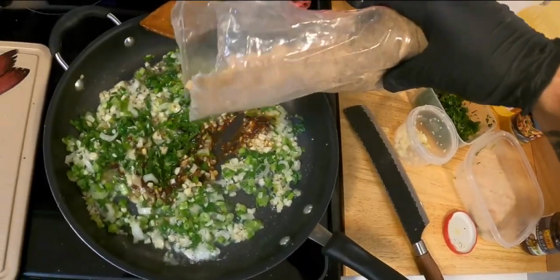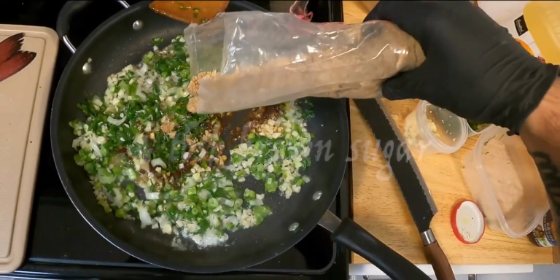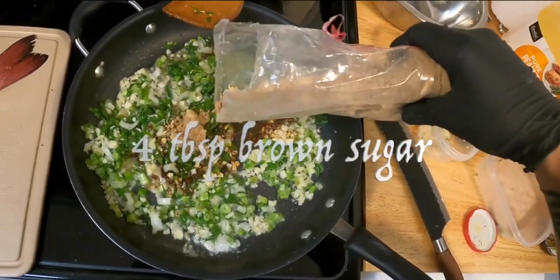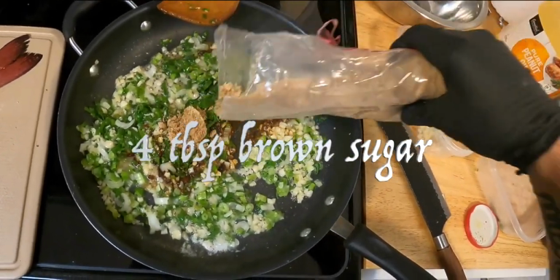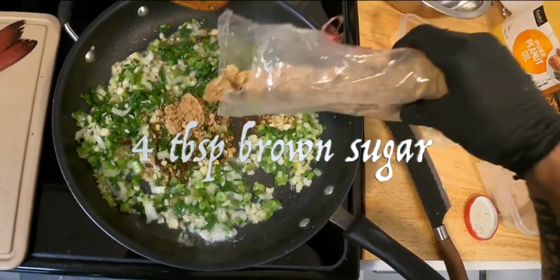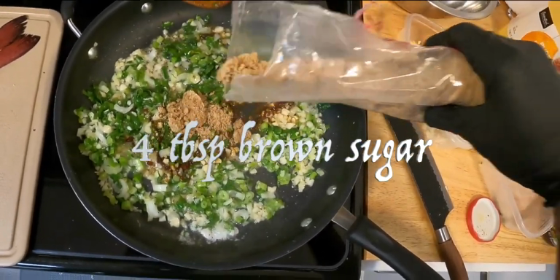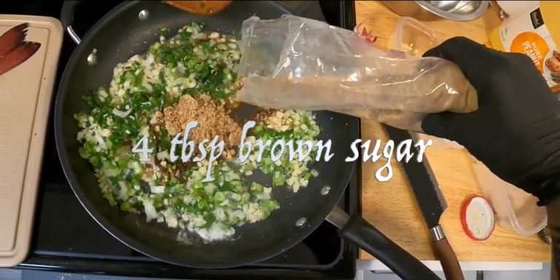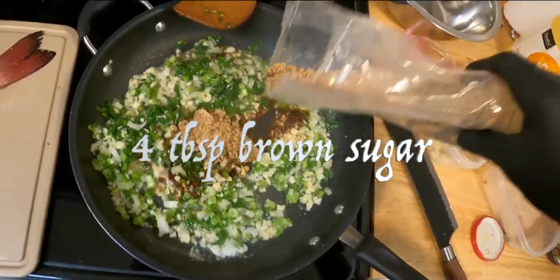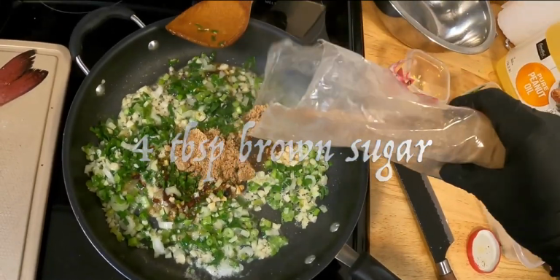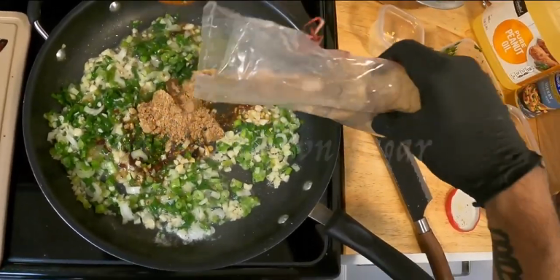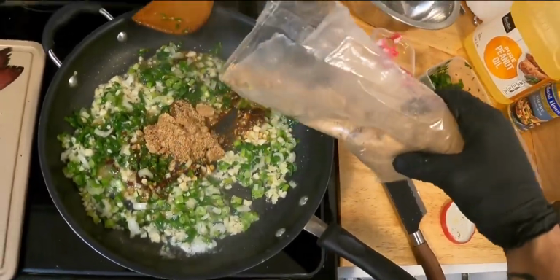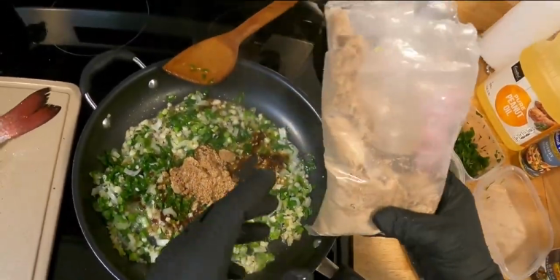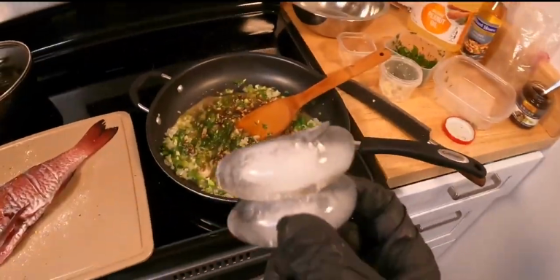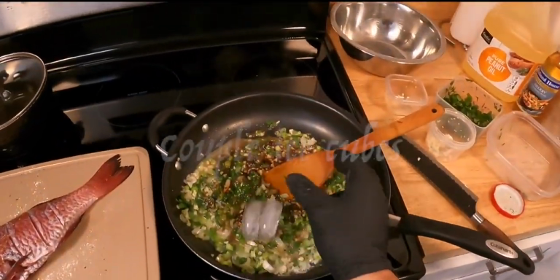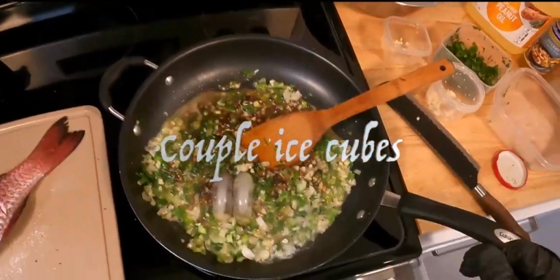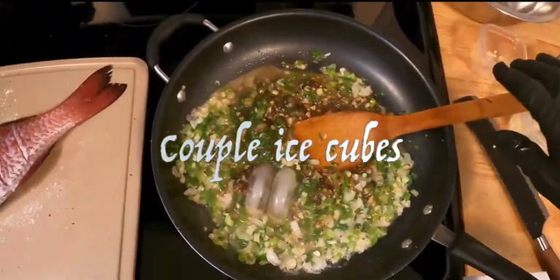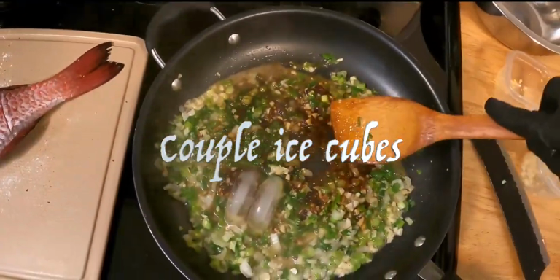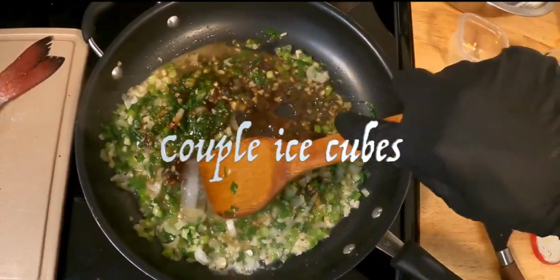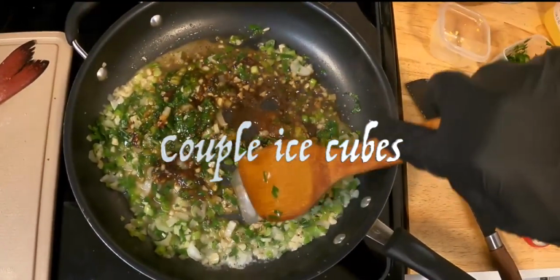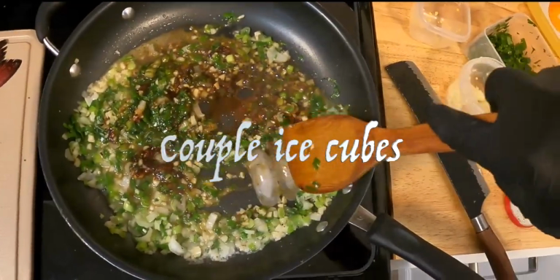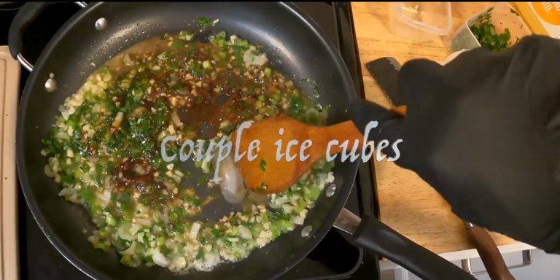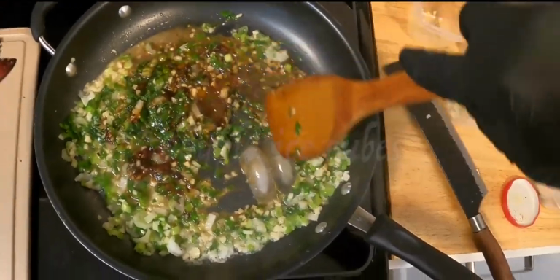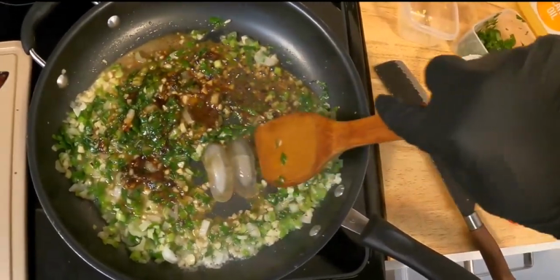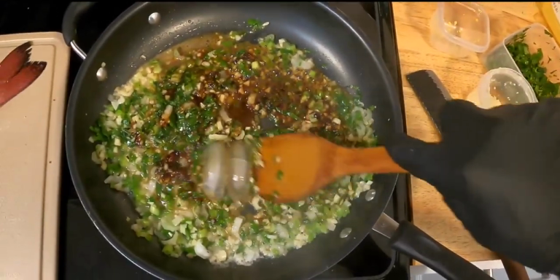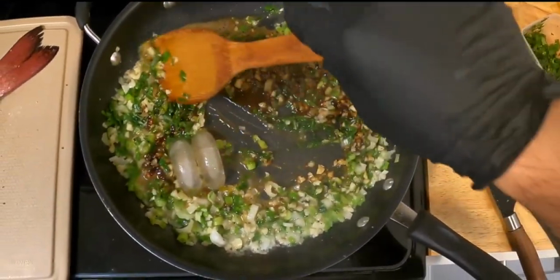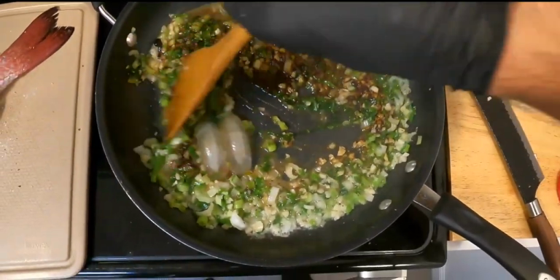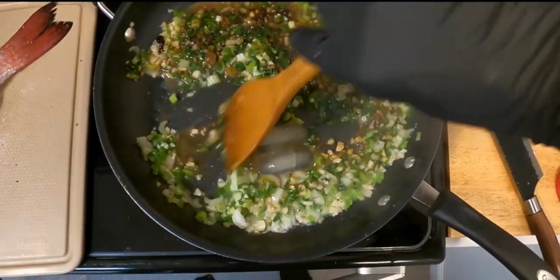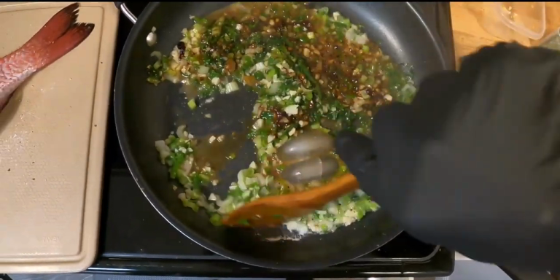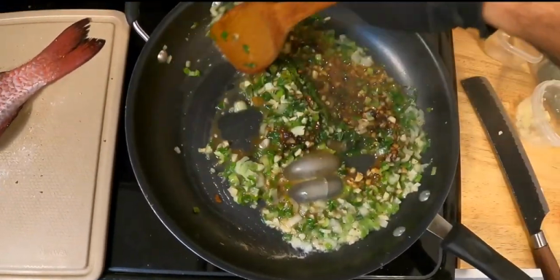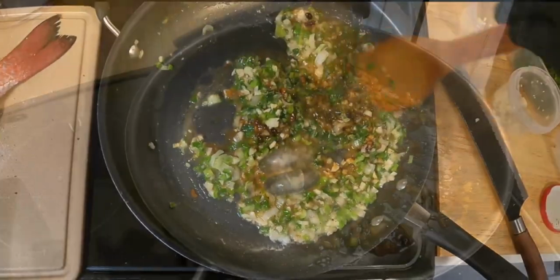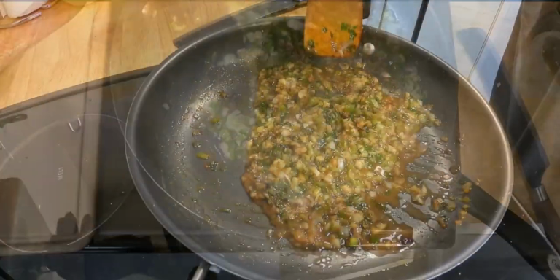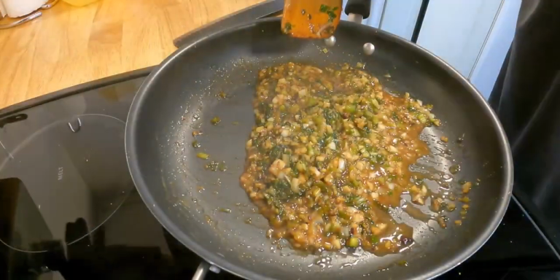Then we're going to cut in a couple spoons of brown sugar and dilute that with an ice cube or two, stir that, and allow it to reduce for 5 minutes.